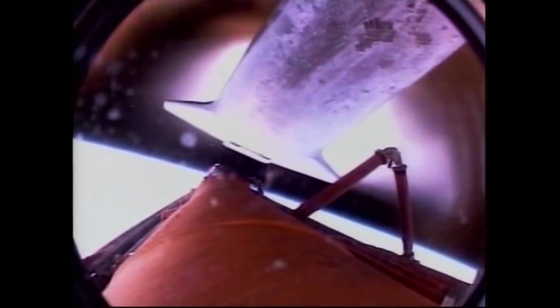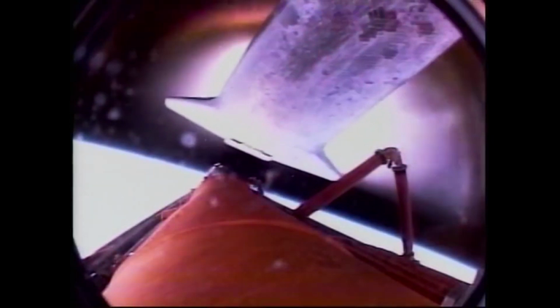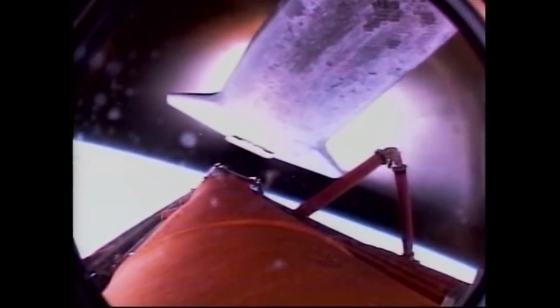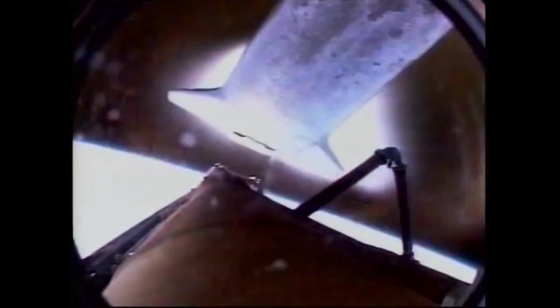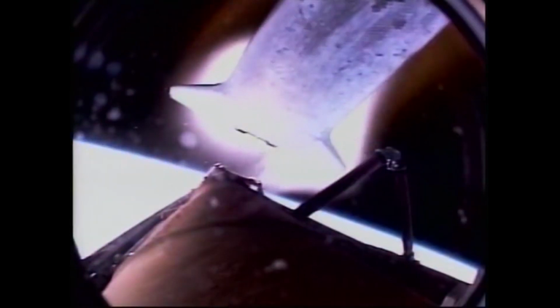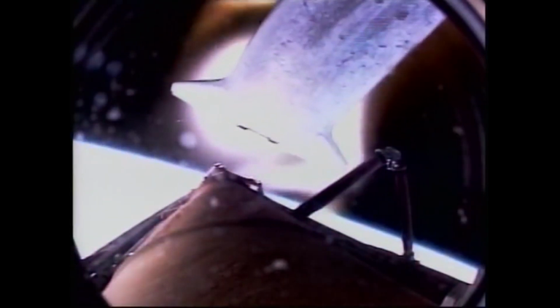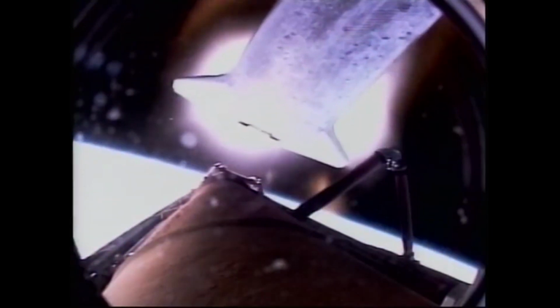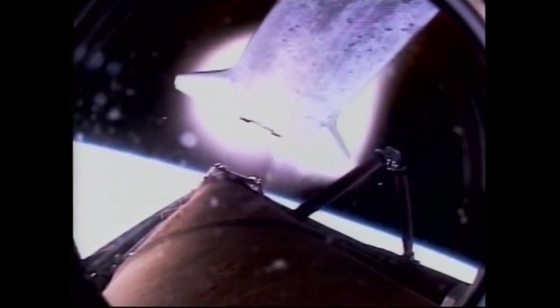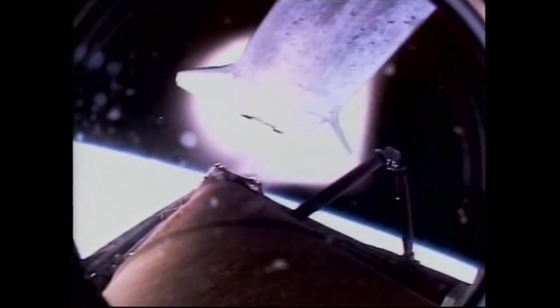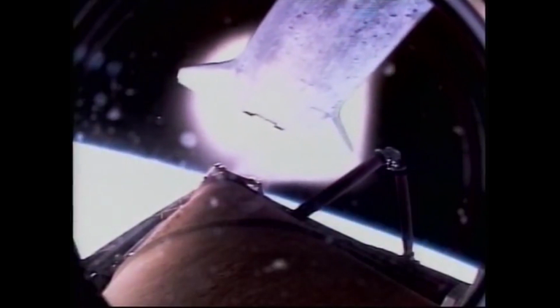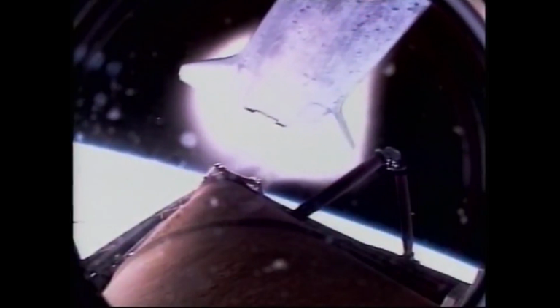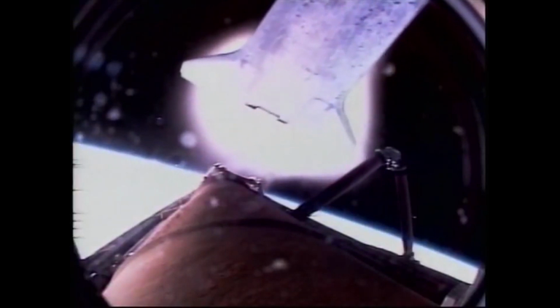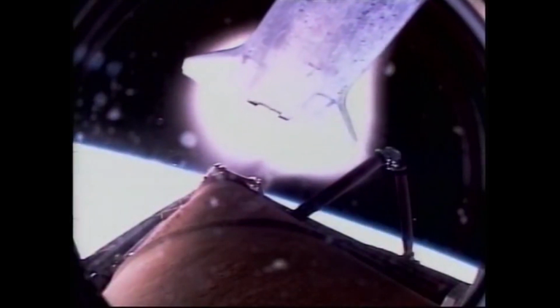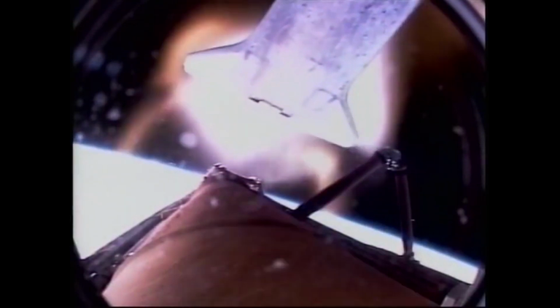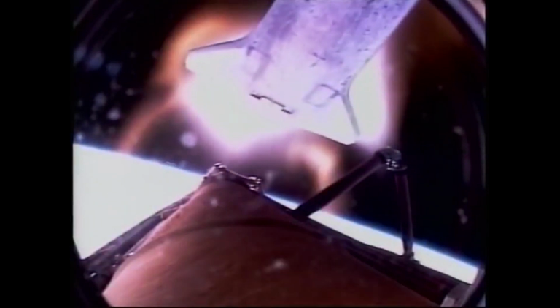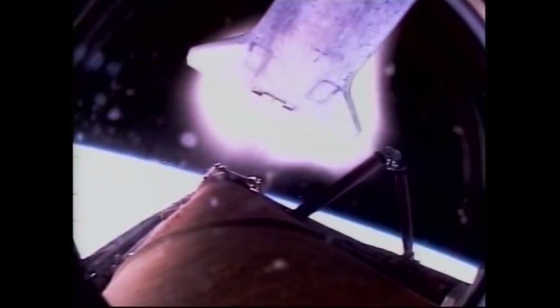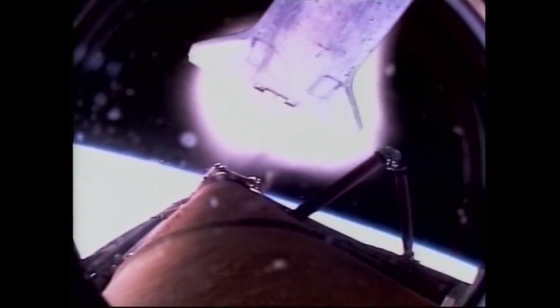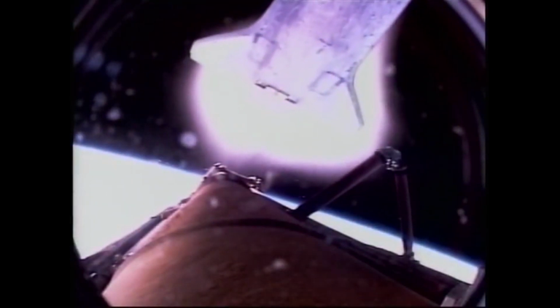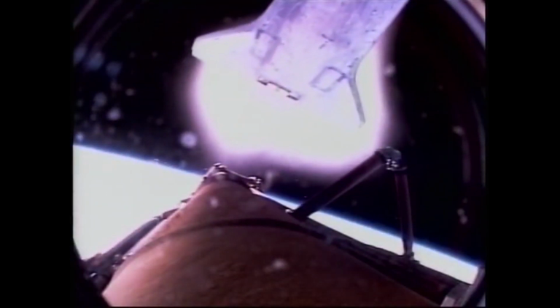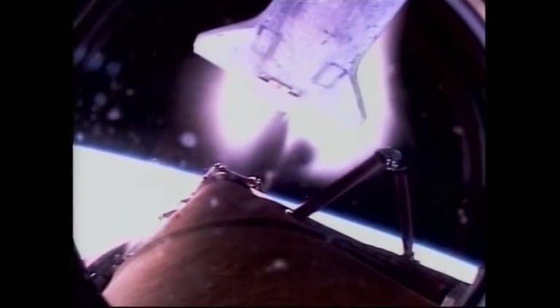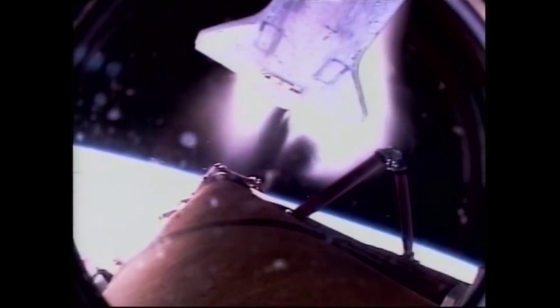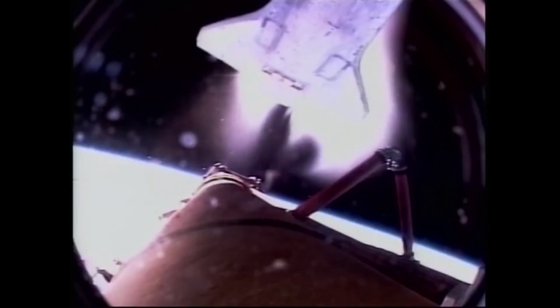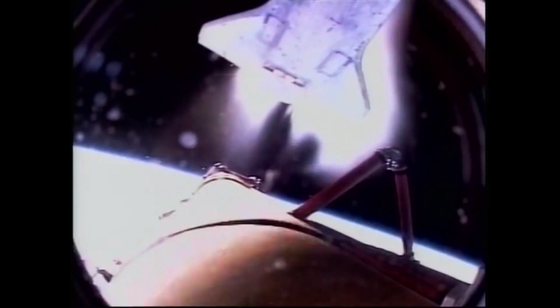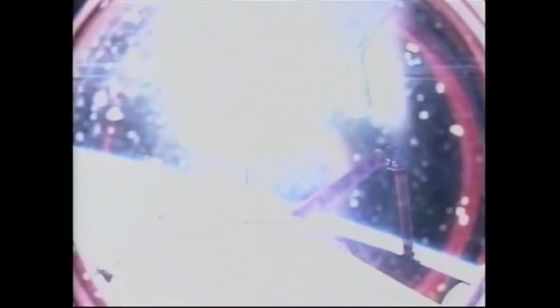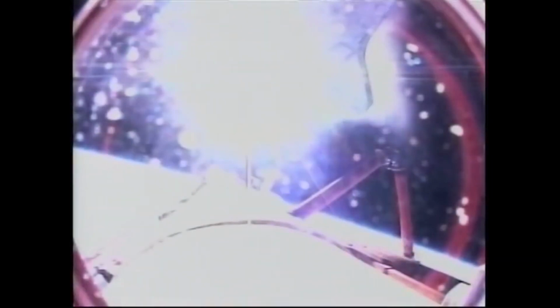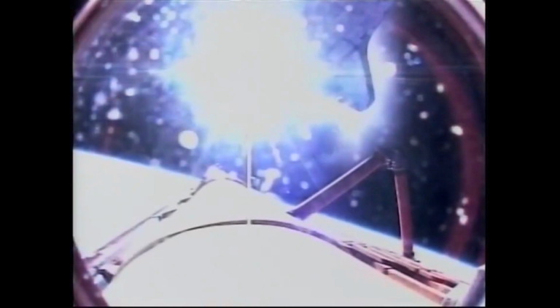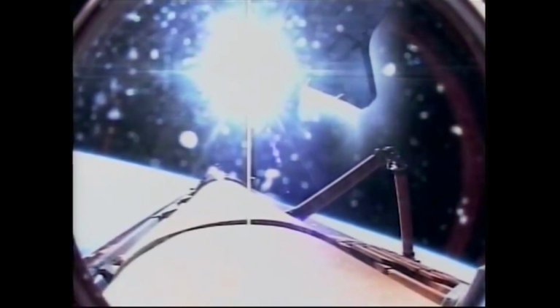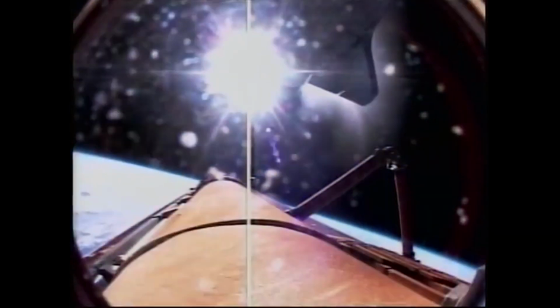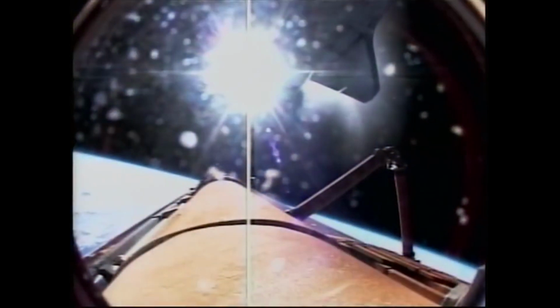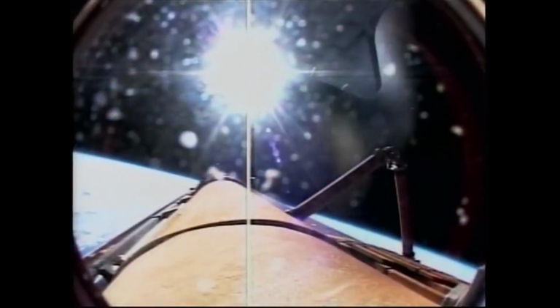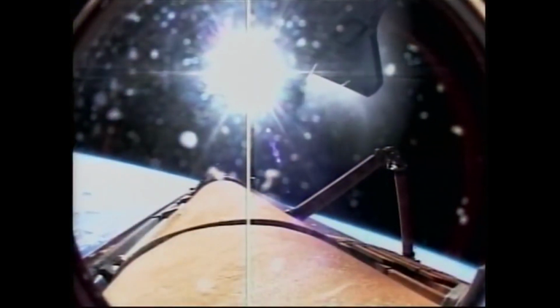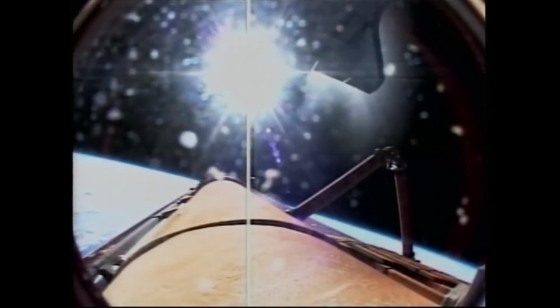We do a small burn and push out in front so we can get some pictures of it. The glow you see is actually just the plasma around the orbiter, since we're going 17,000 miles an hour and we're still in just a little bit of the atmosphere here as we climb away.